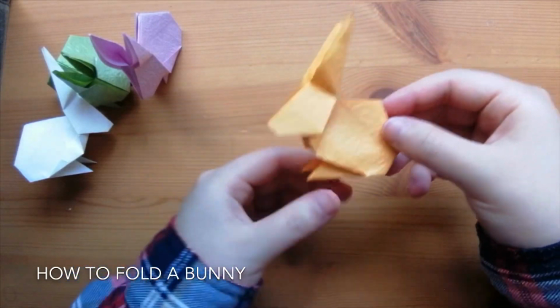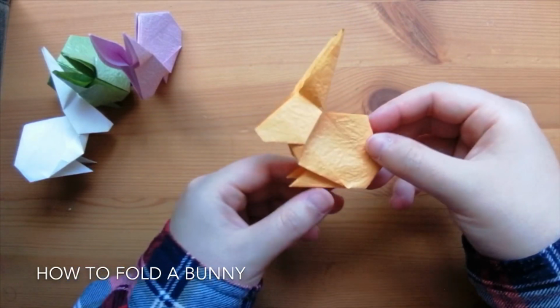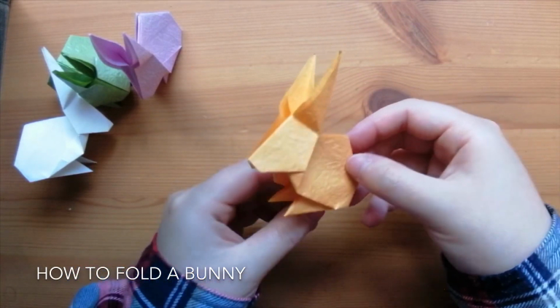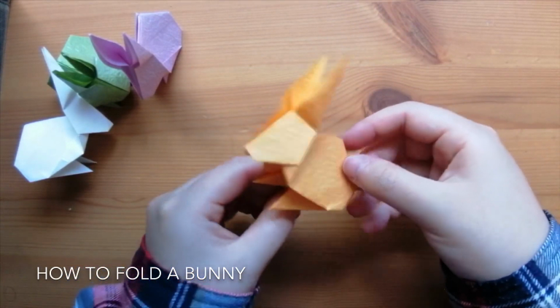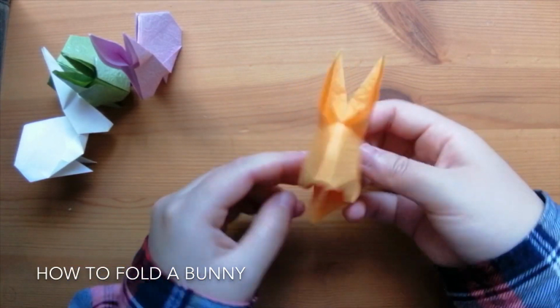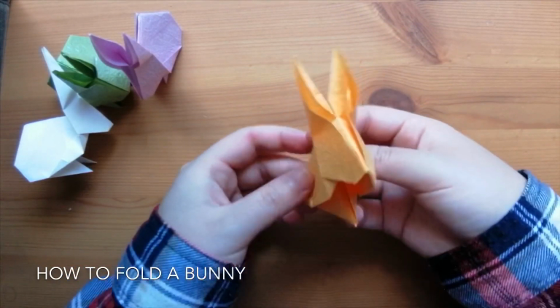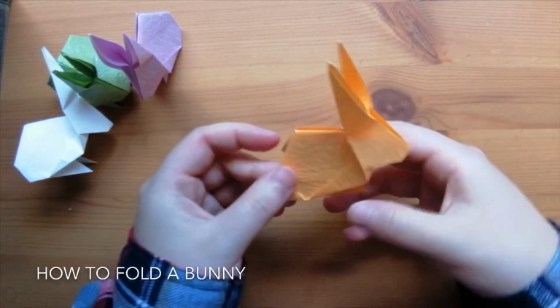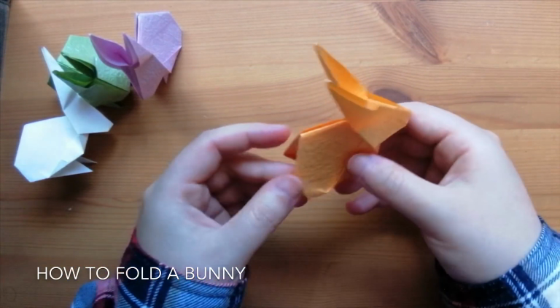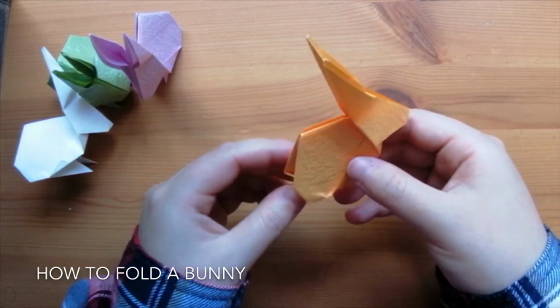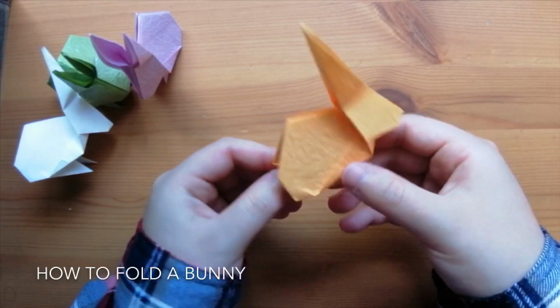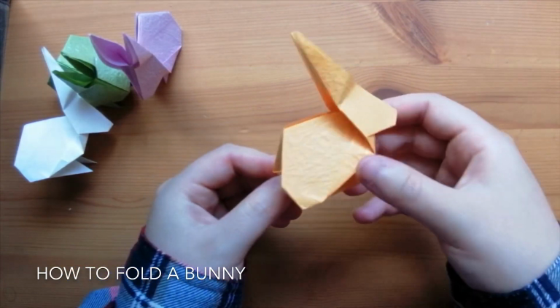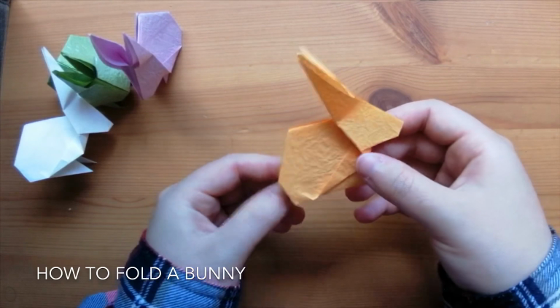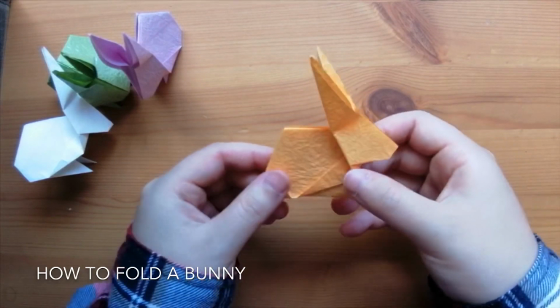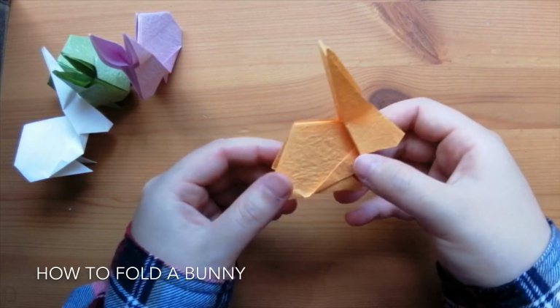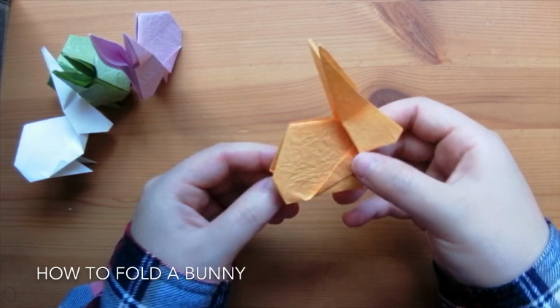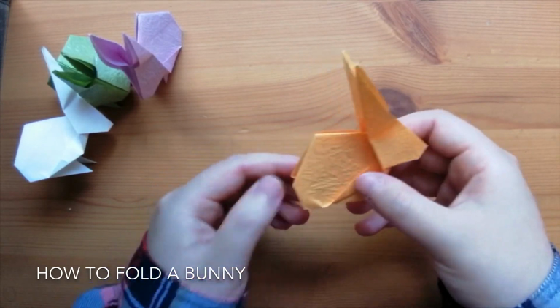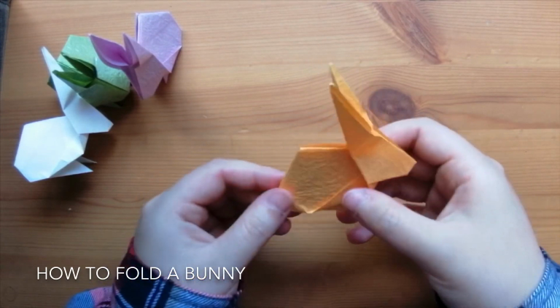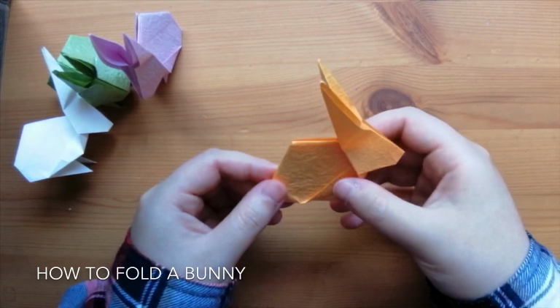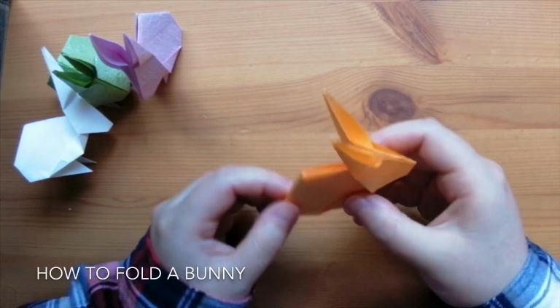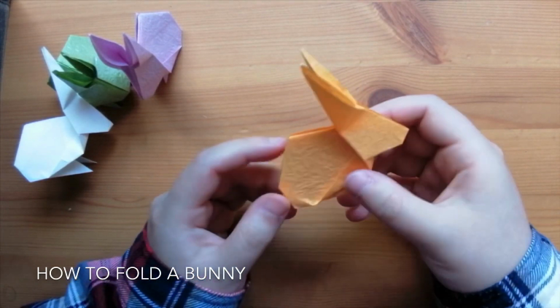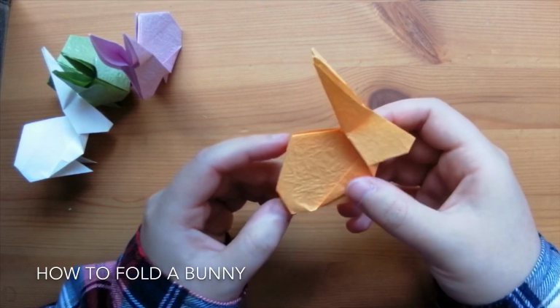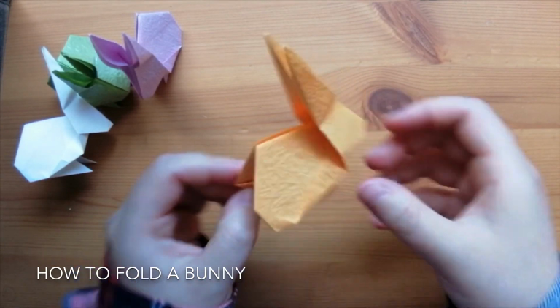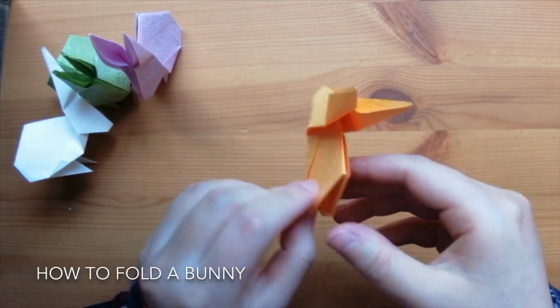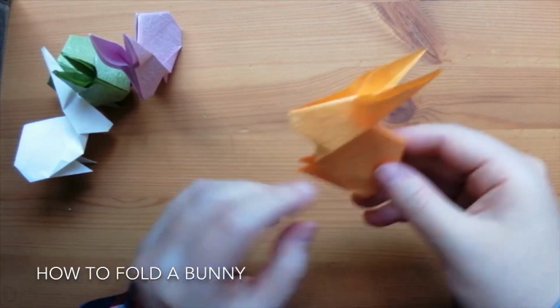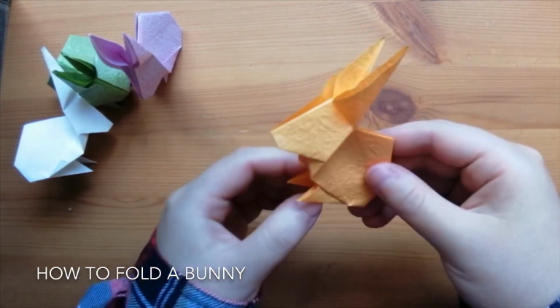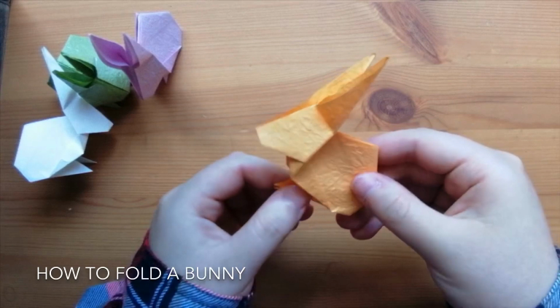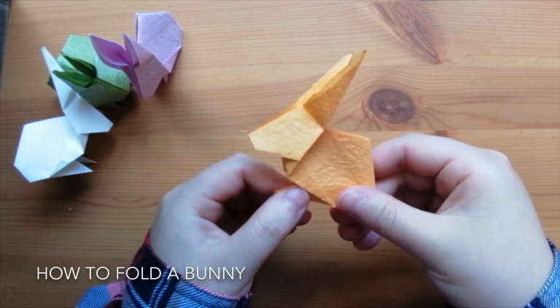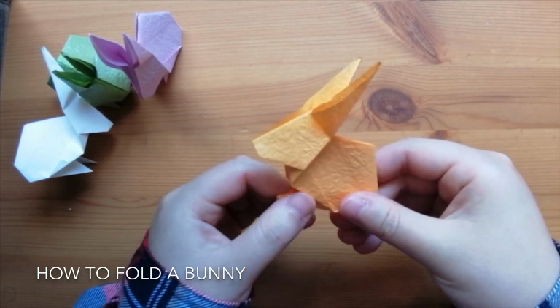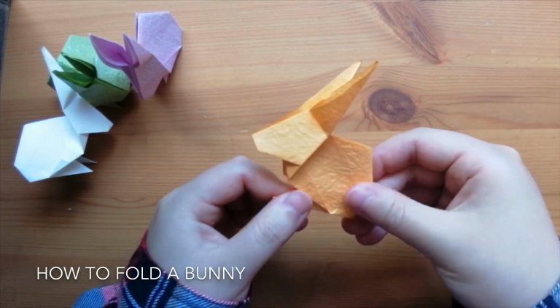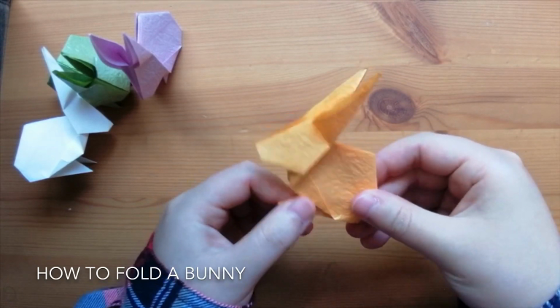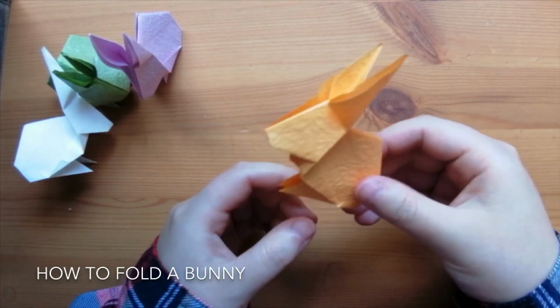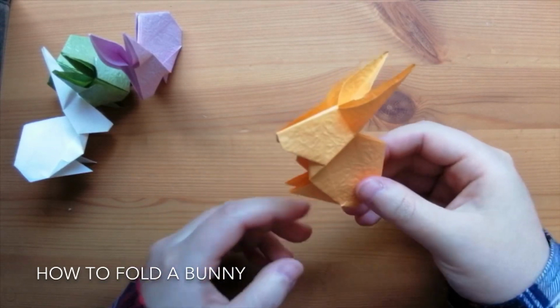Now we're done! That's how you make this easy bunny model. If you like this video, please like and subscribe so you can see more amazing tutorial videos from us. Thank you!